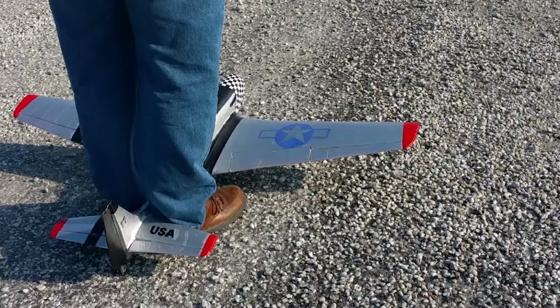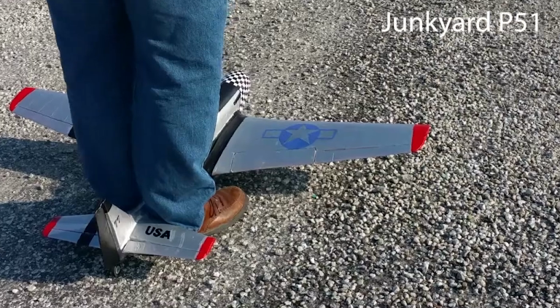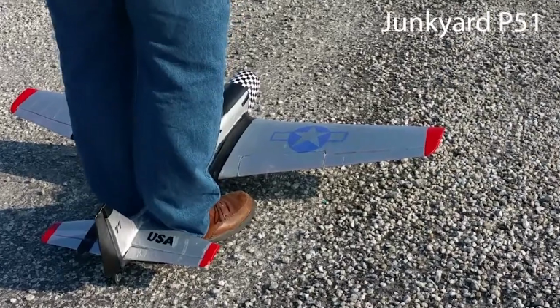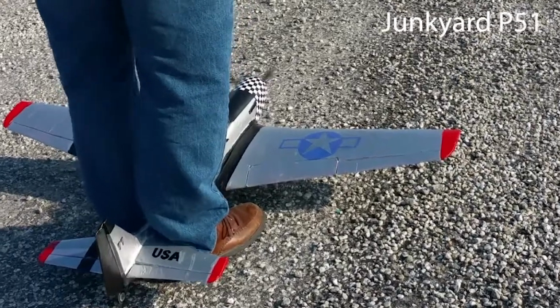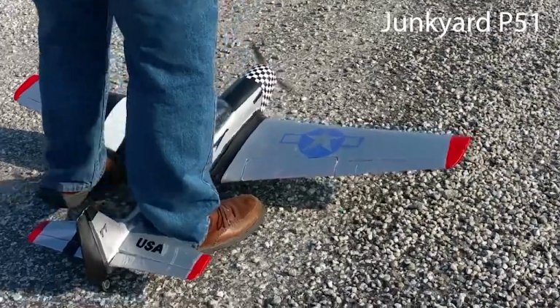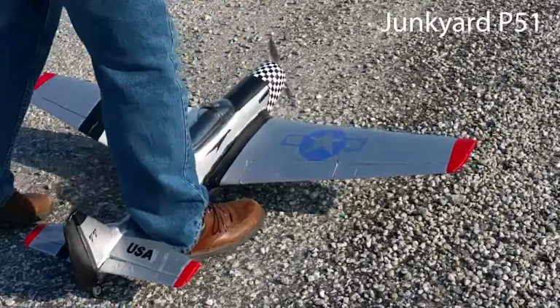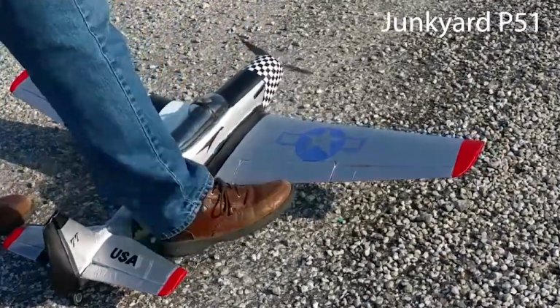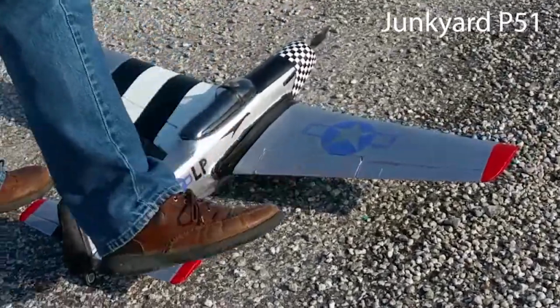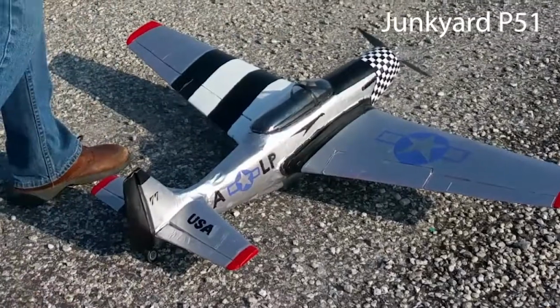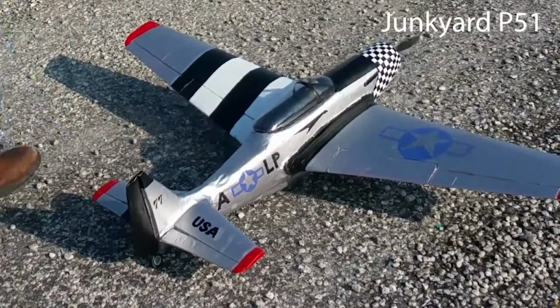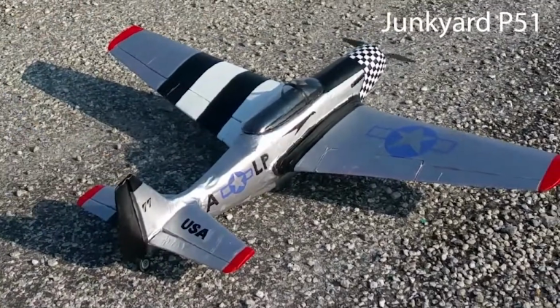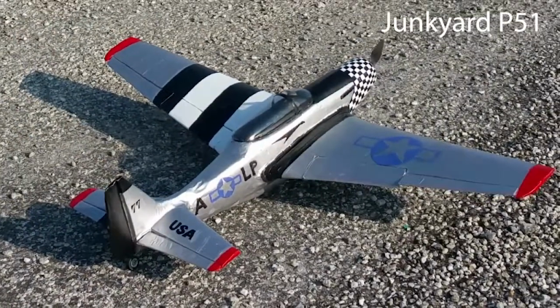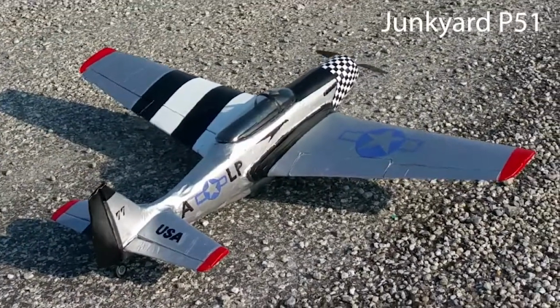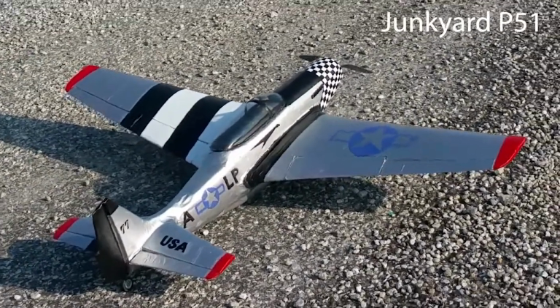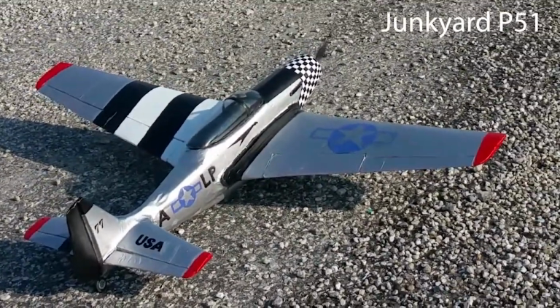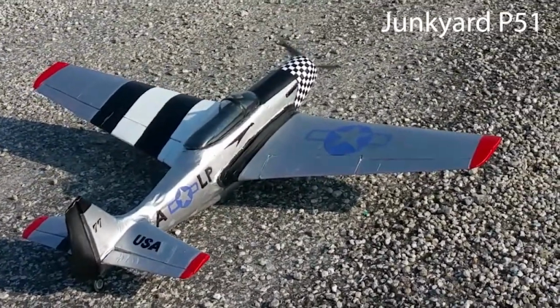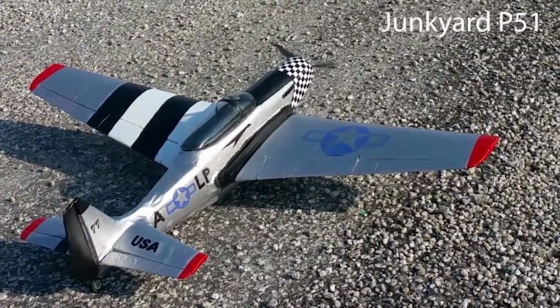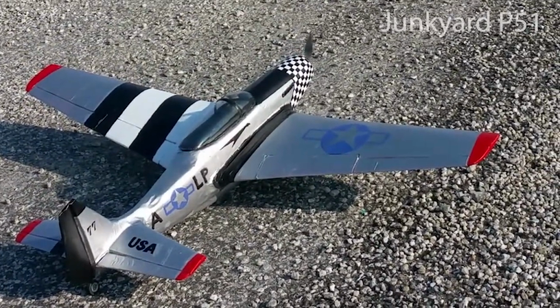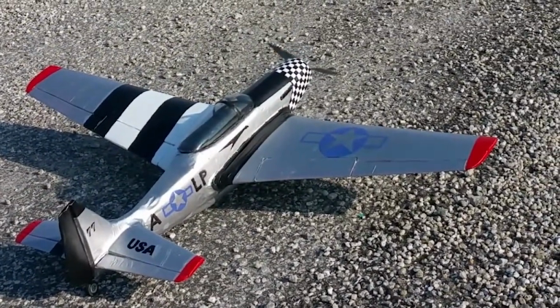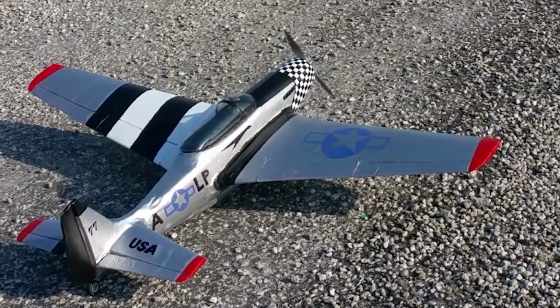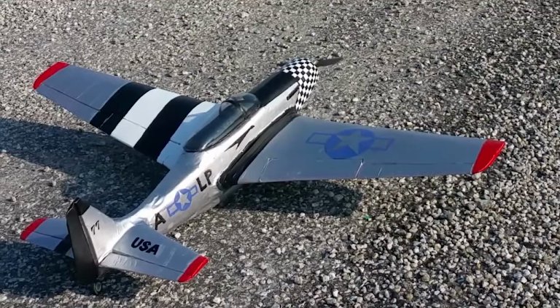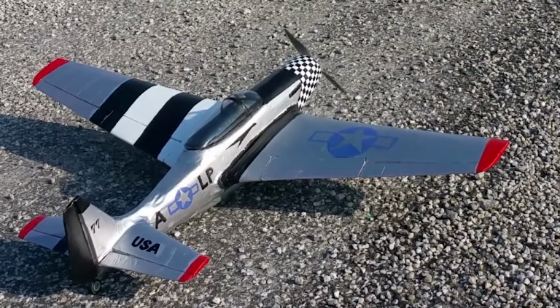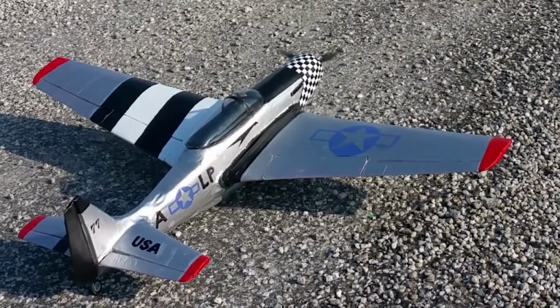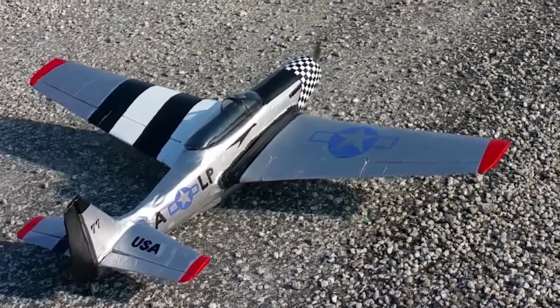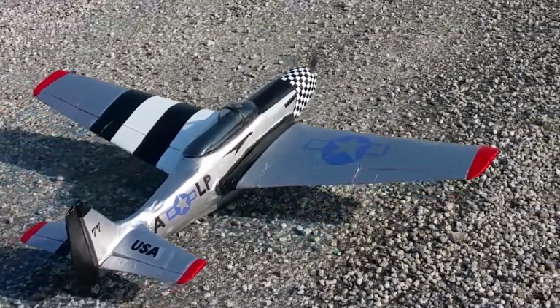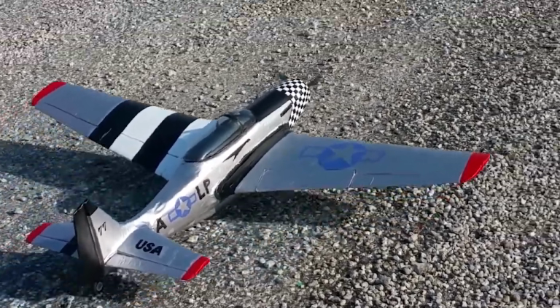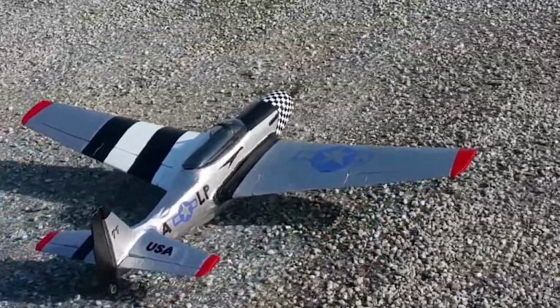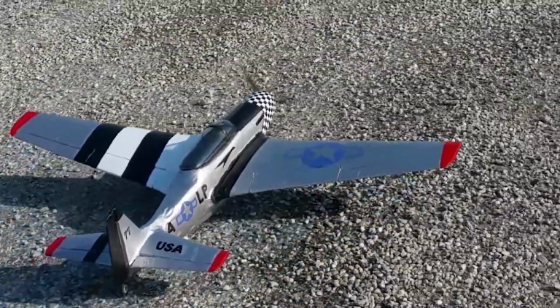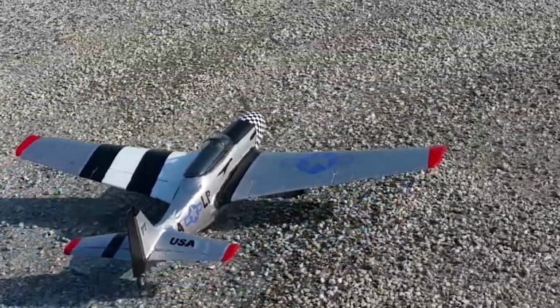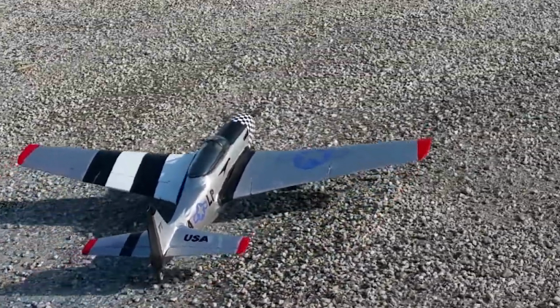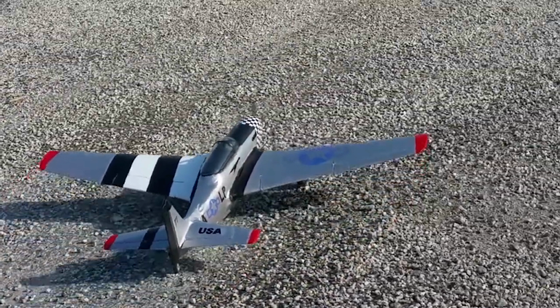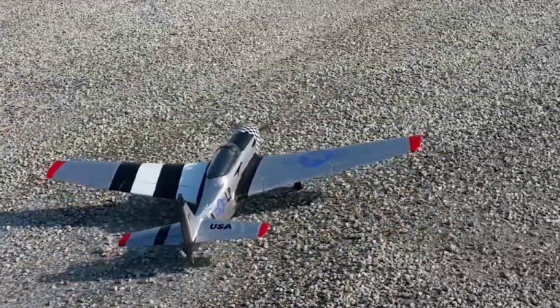Once I had successfully built a flight test plane and flown it, I decided to try my hand at building my own from scratch. I've always liked P-51s, so I chose to try to build one of those.